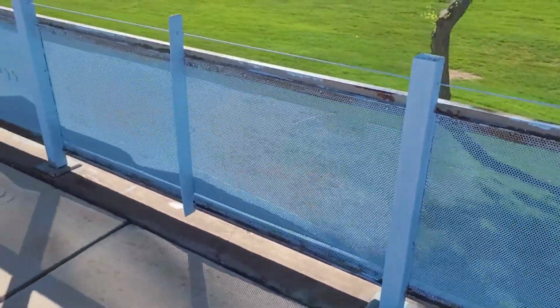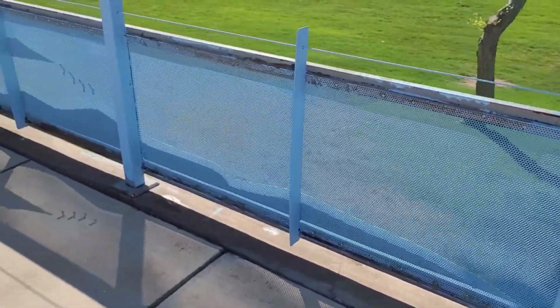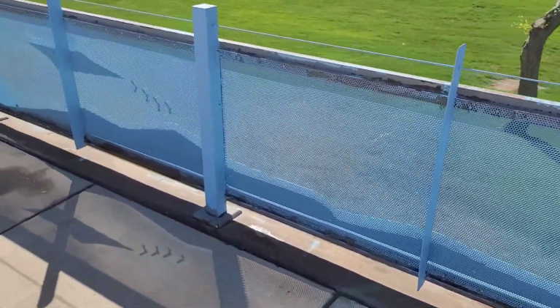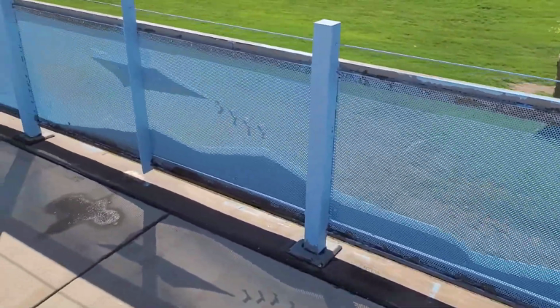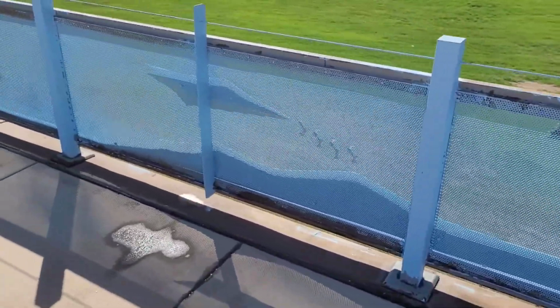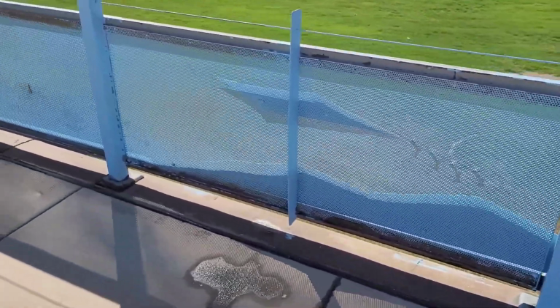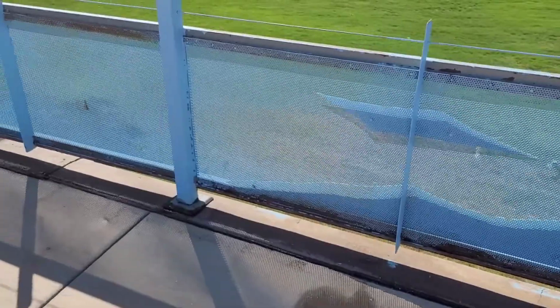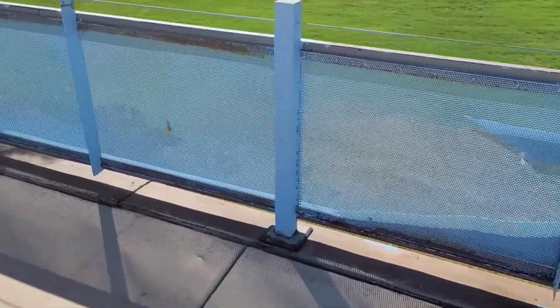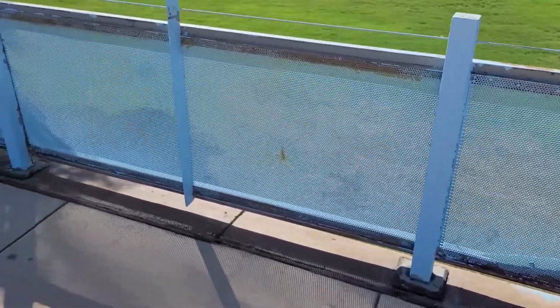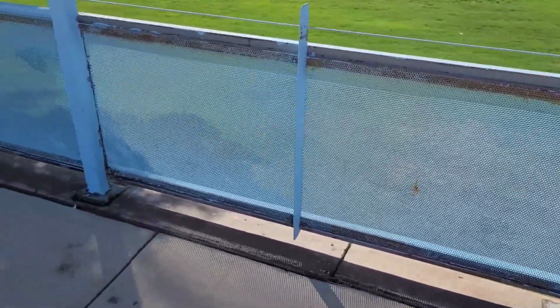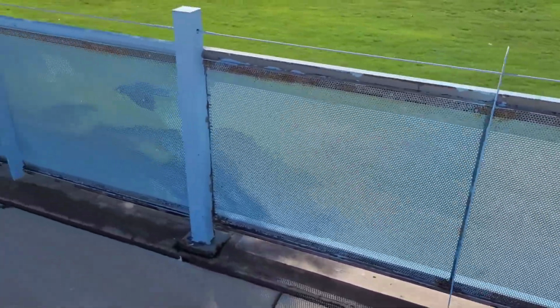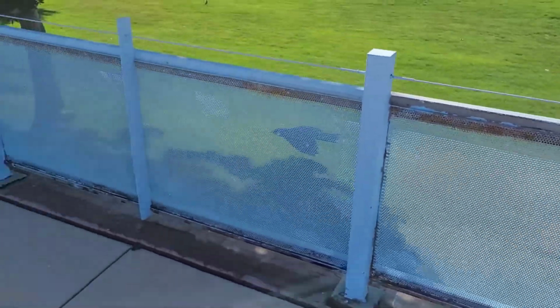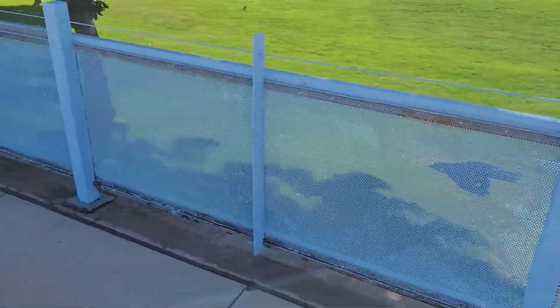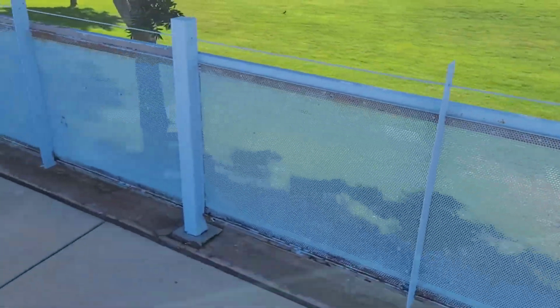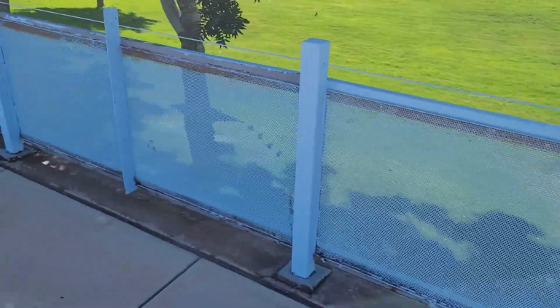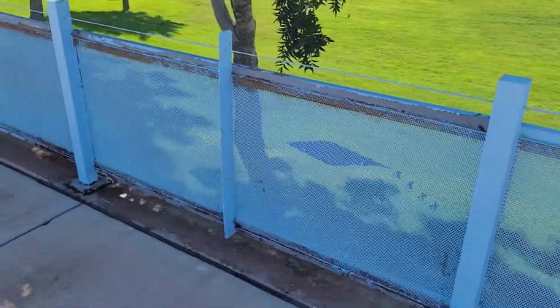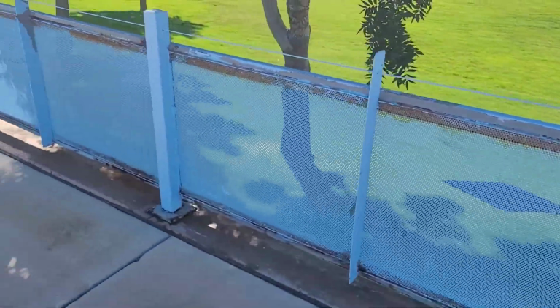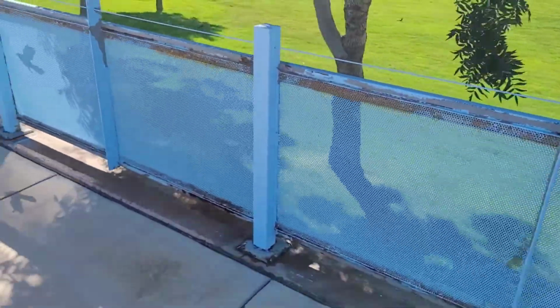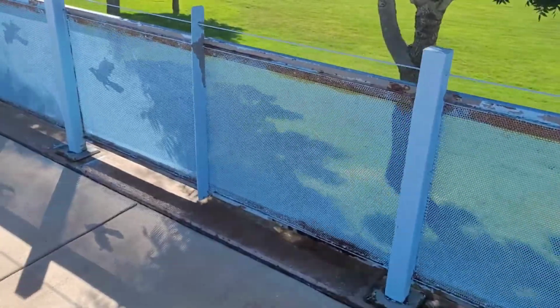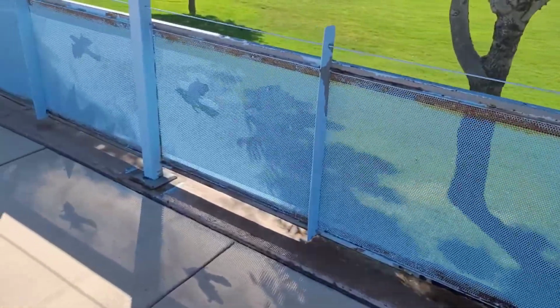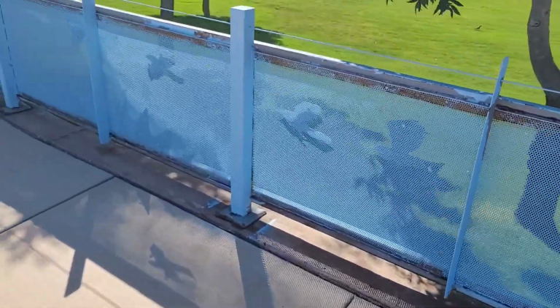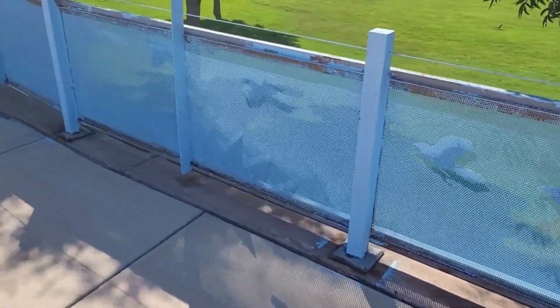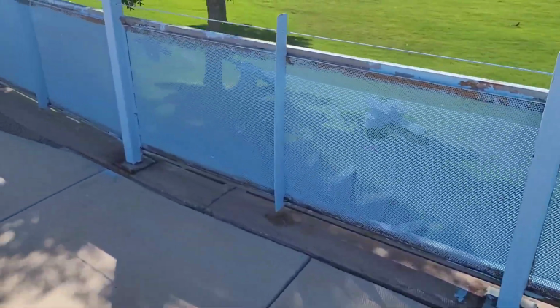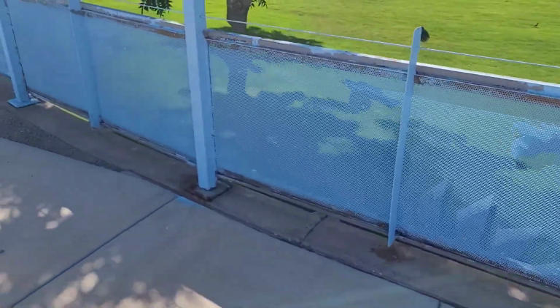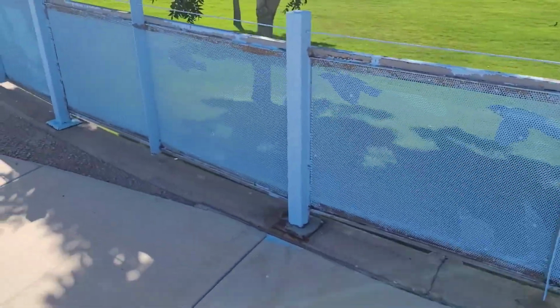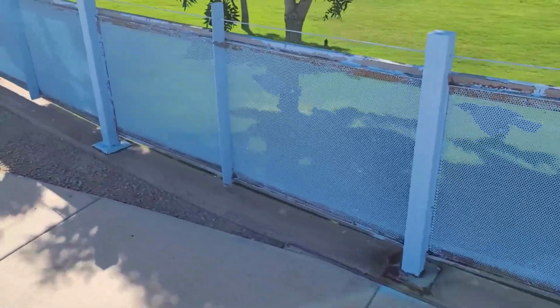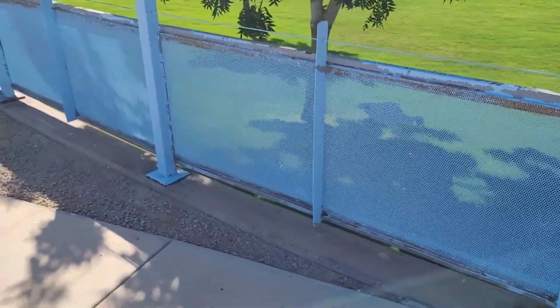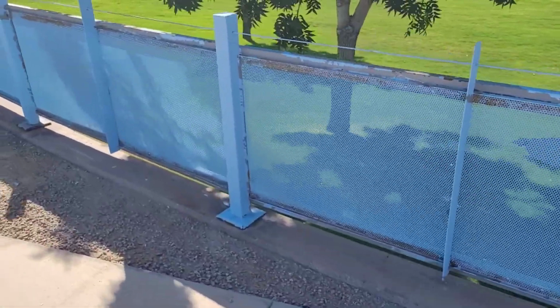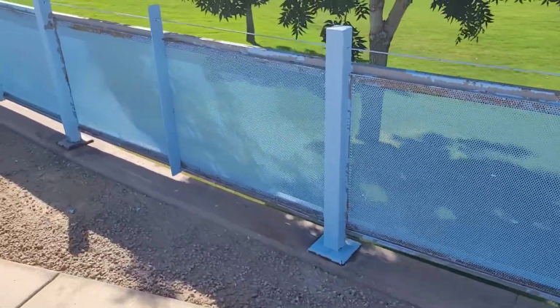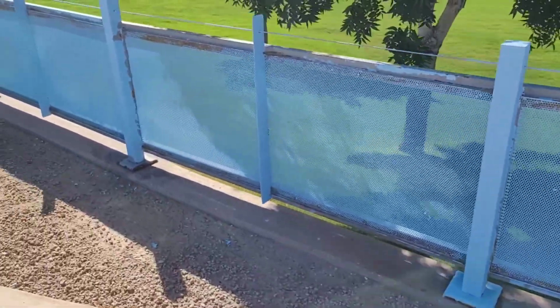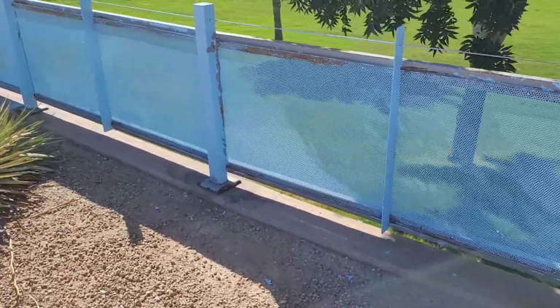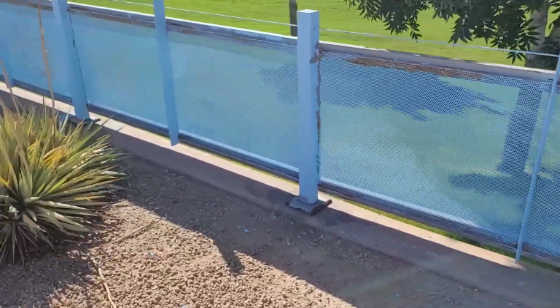Ready for some new paint. Spot primed some of it where it's rusted out, put the primer on, and just paint it. It's hot out here but we're done.